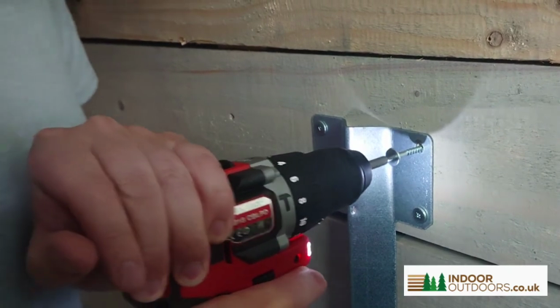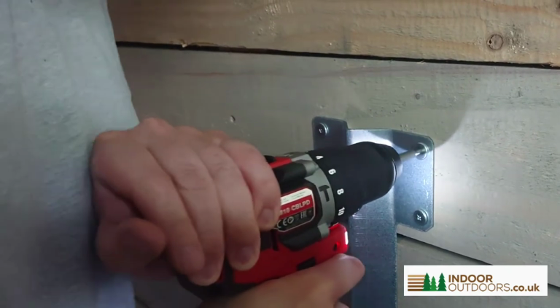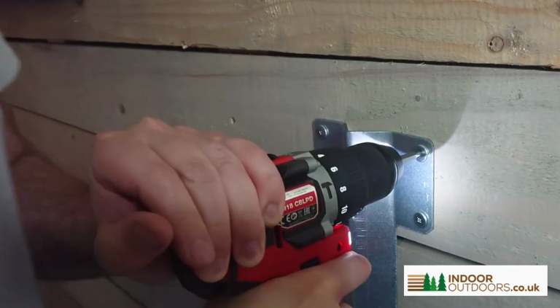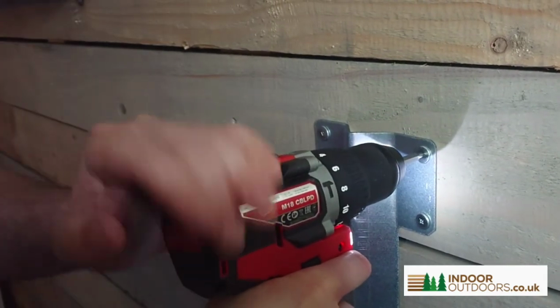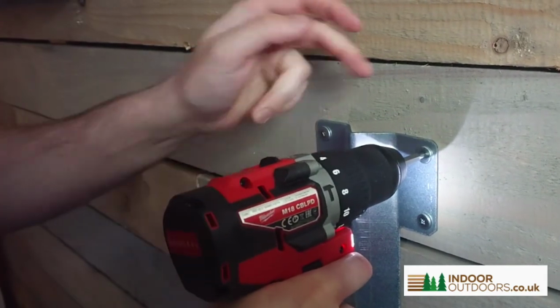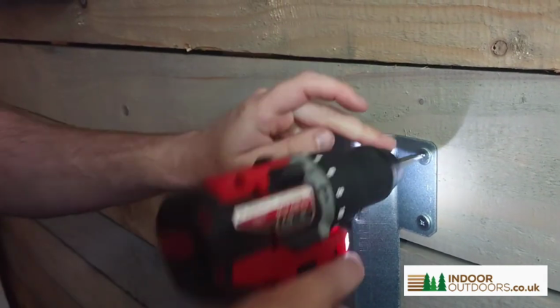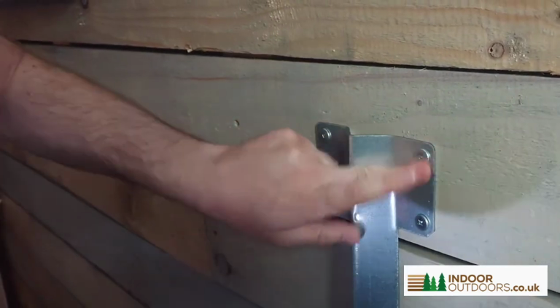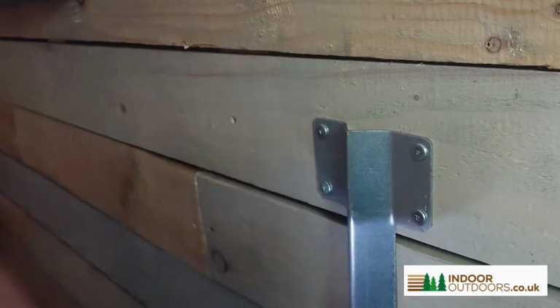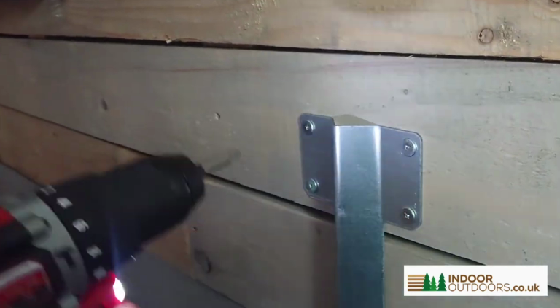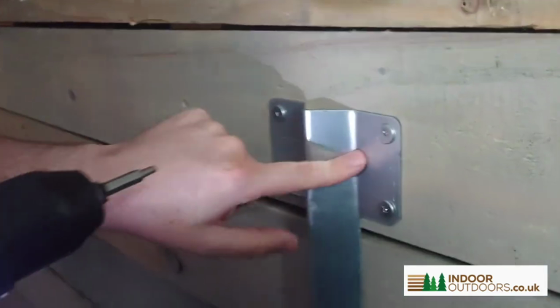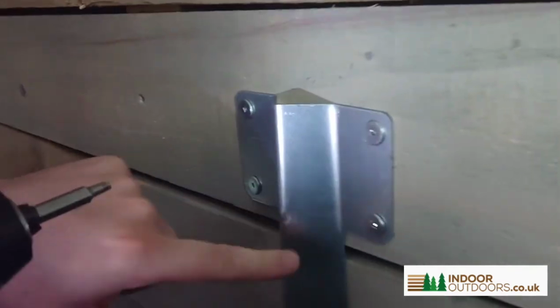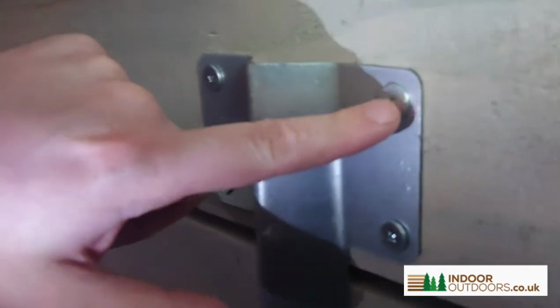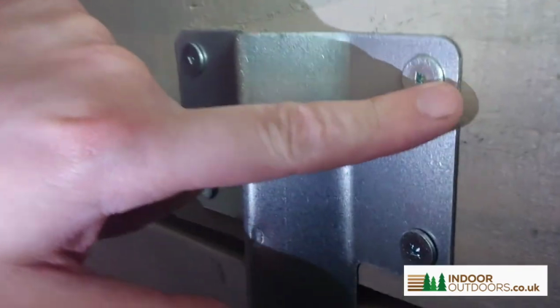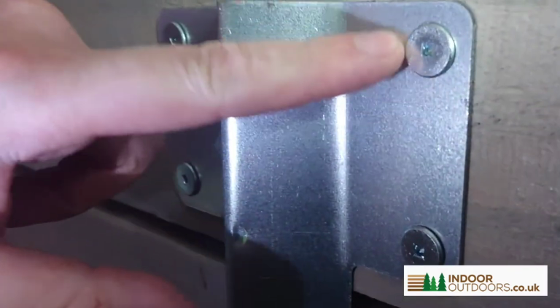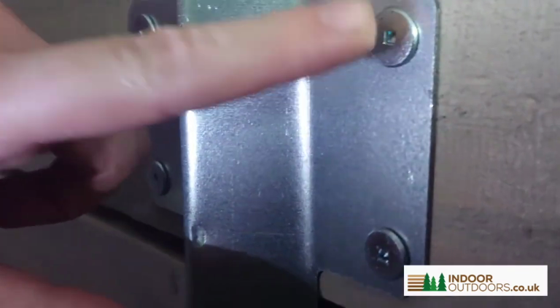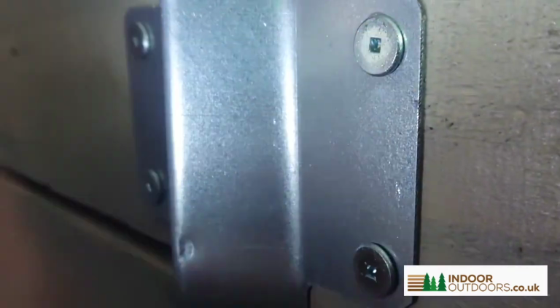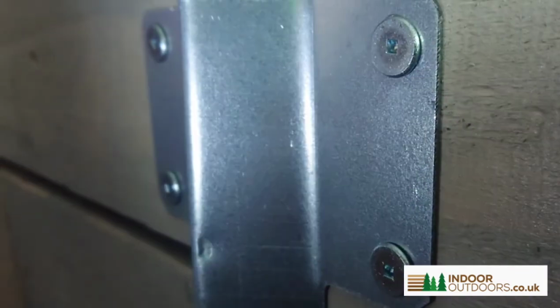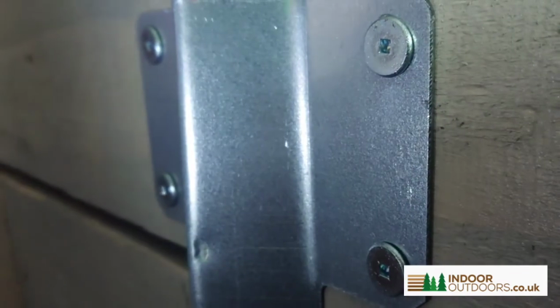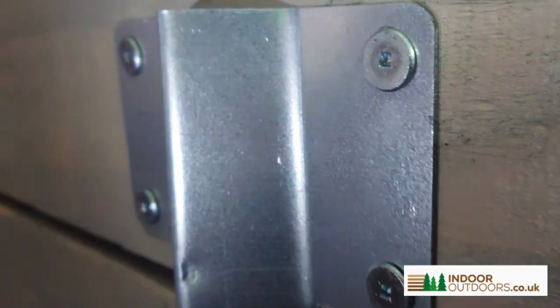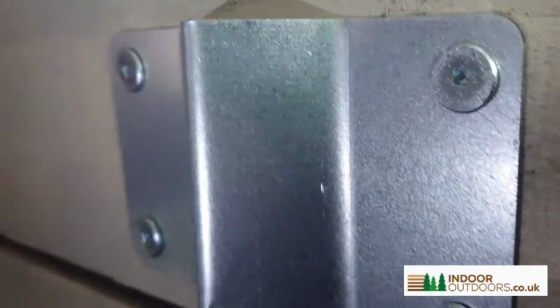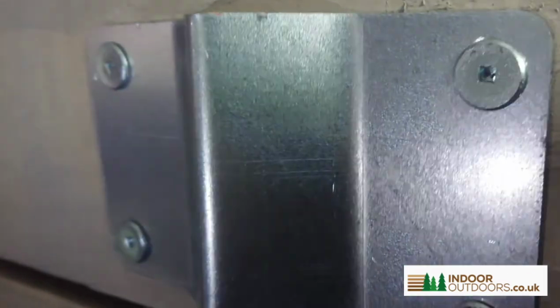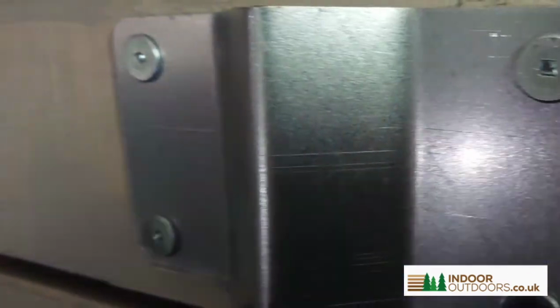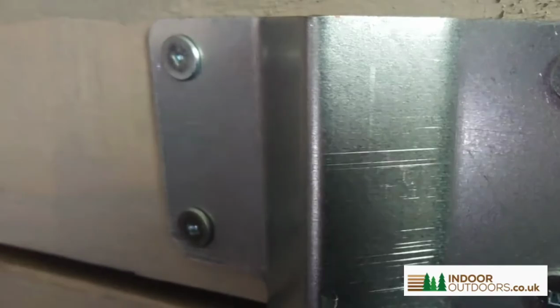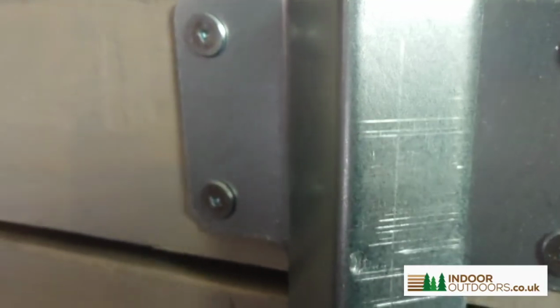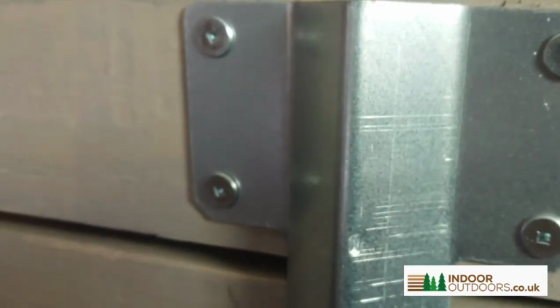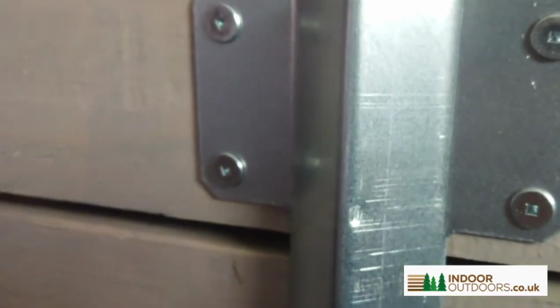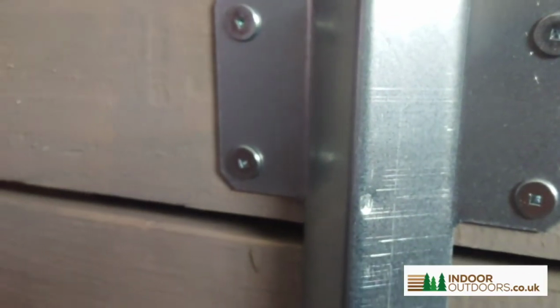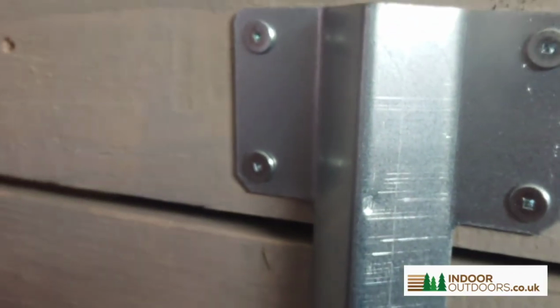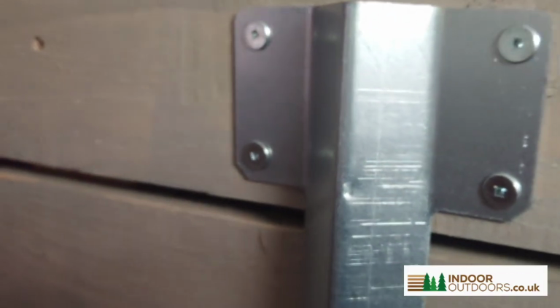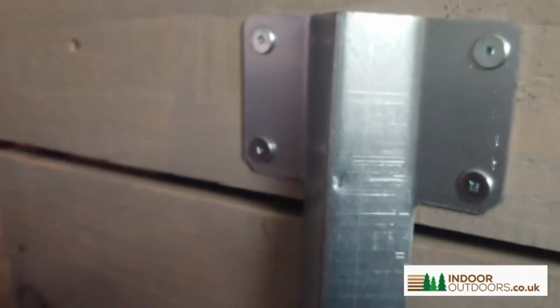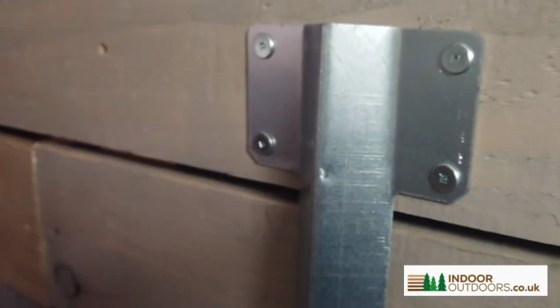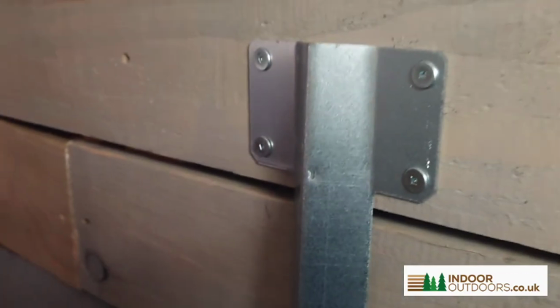There you go — the torque setting stops it. That's a galvanized bracket with their zinc plated galvanized screws and it looks amazing. We do recommend these for all of our product range. Any questions, you can let us know.